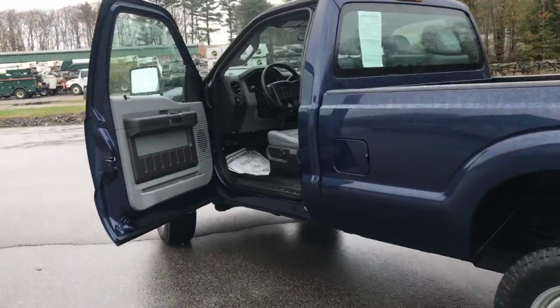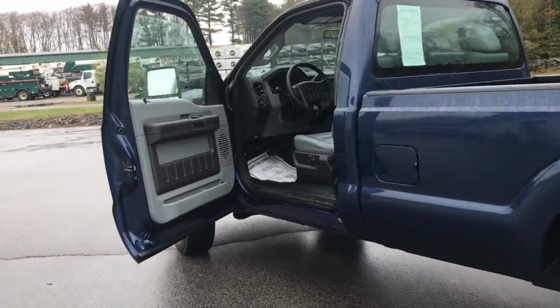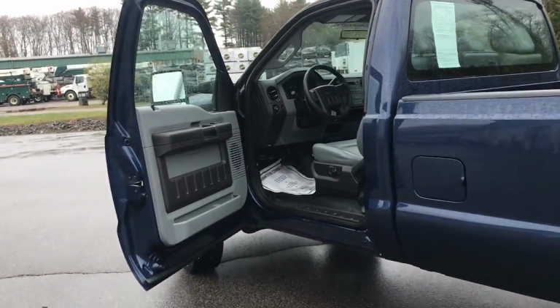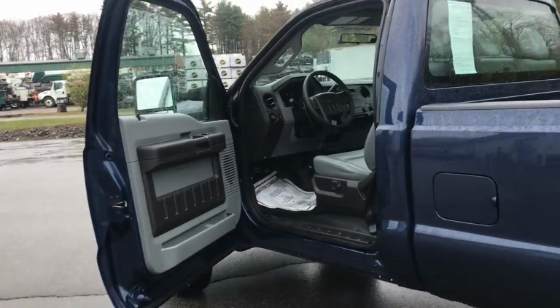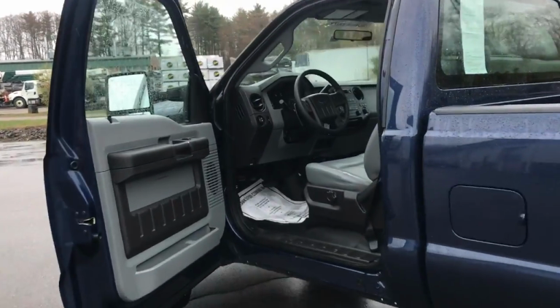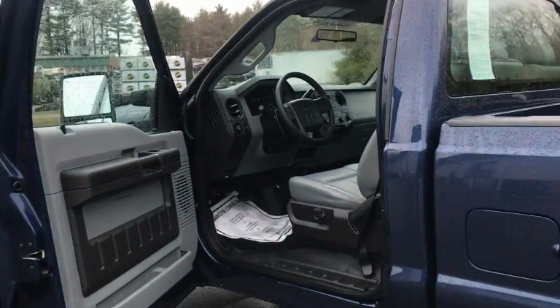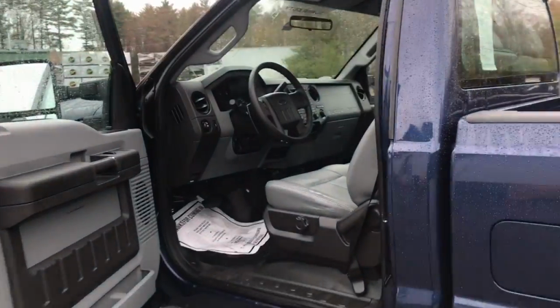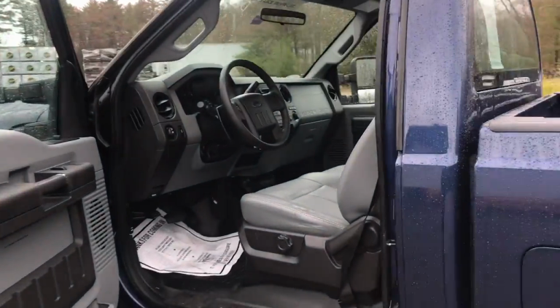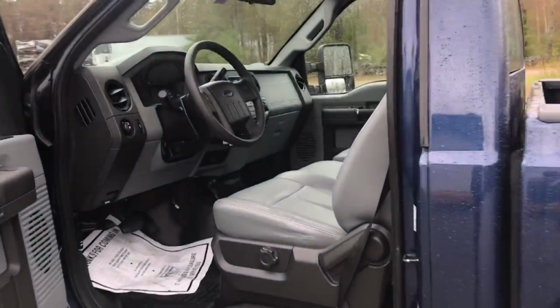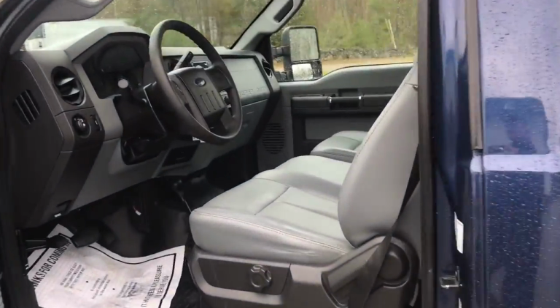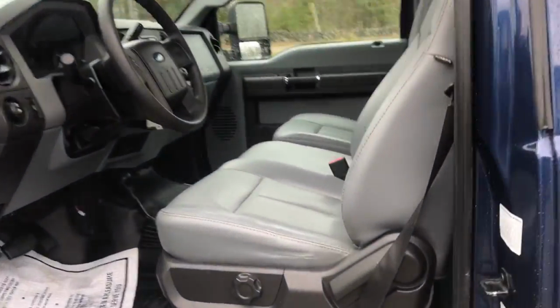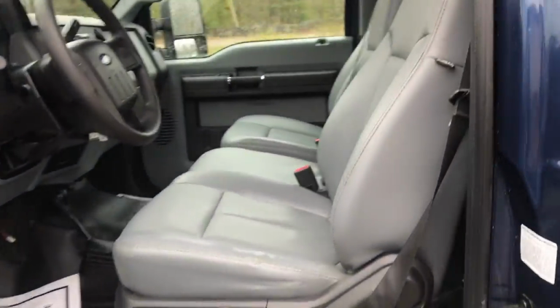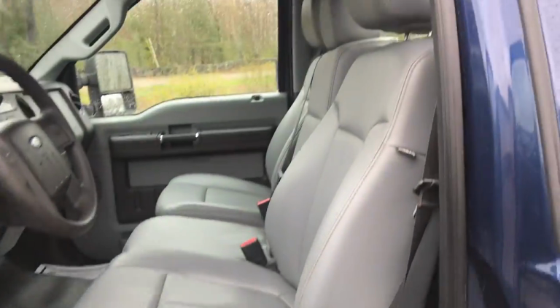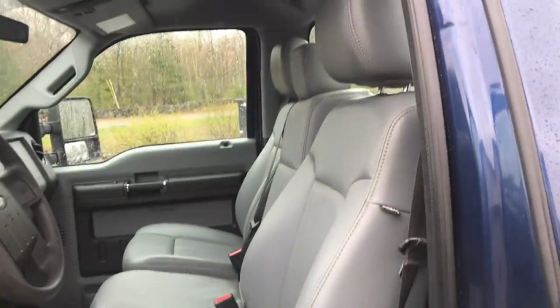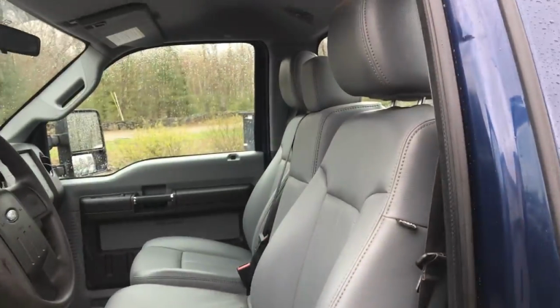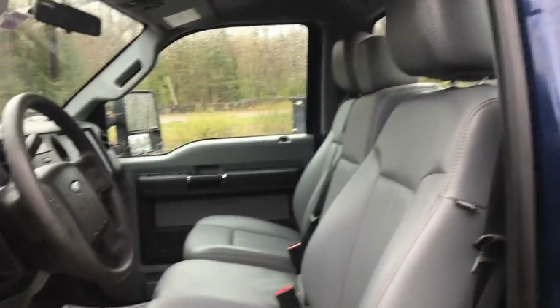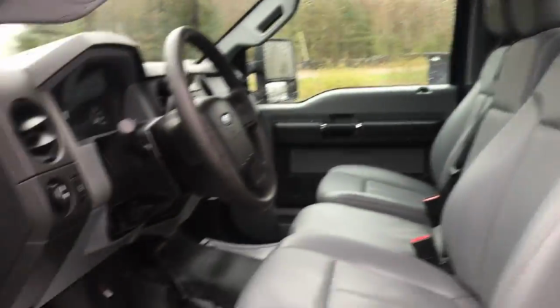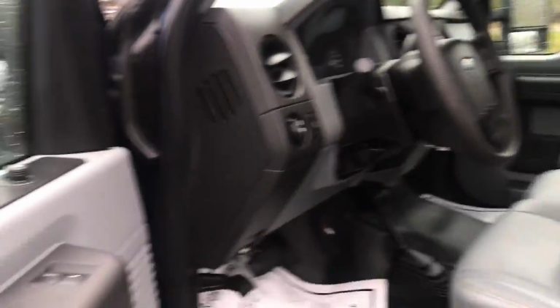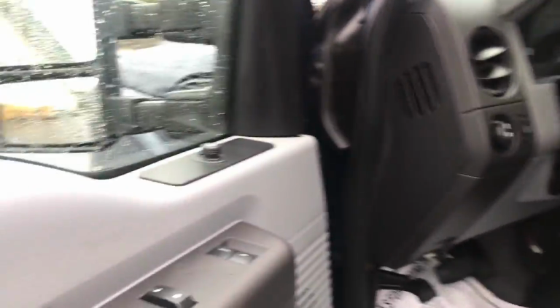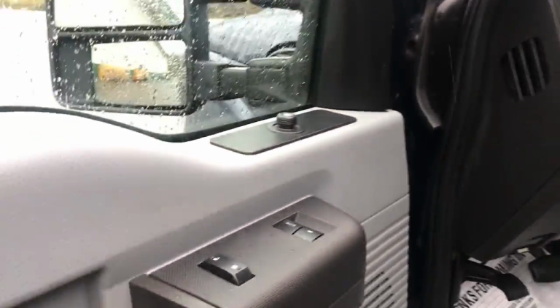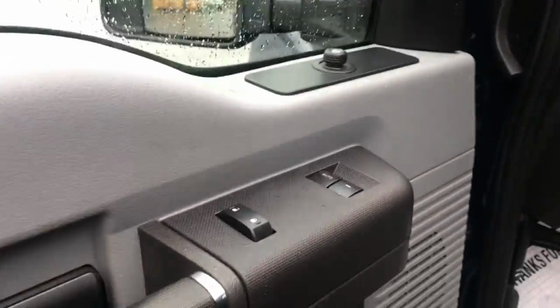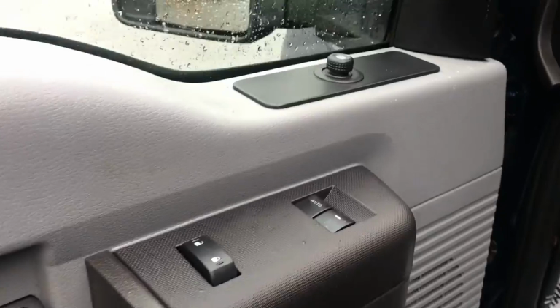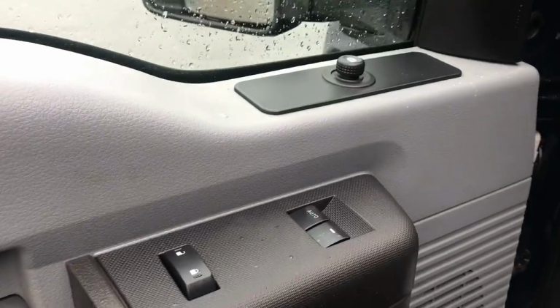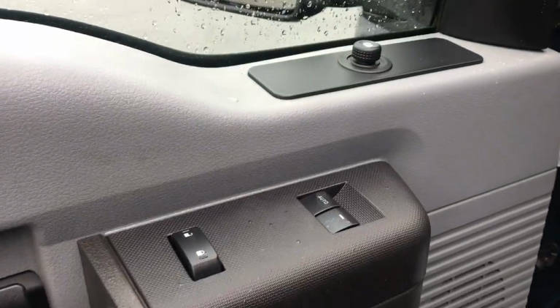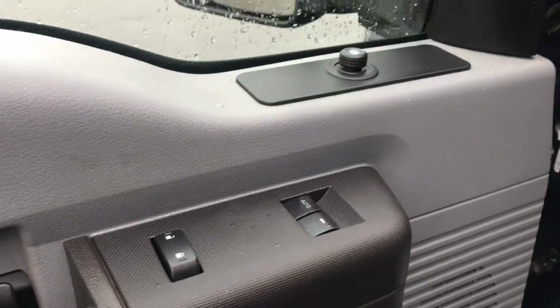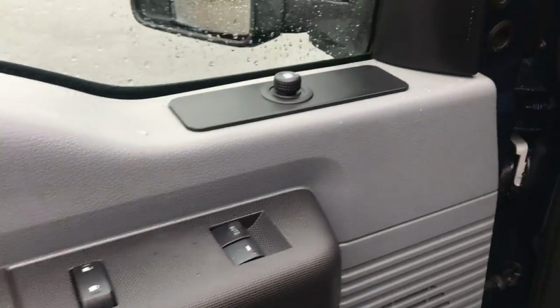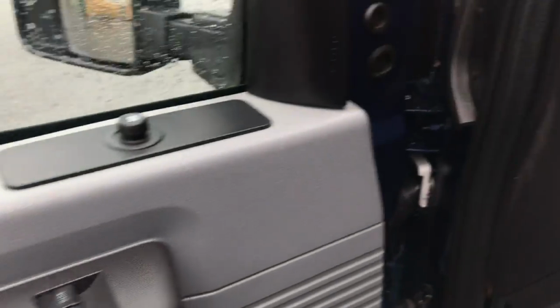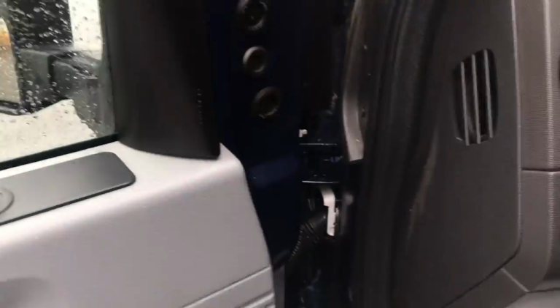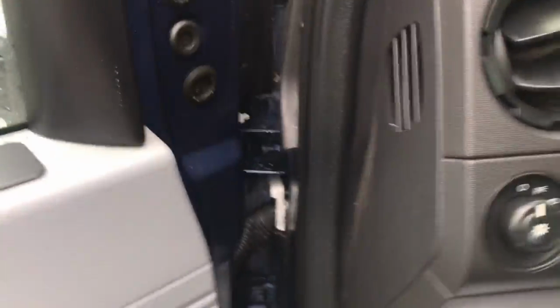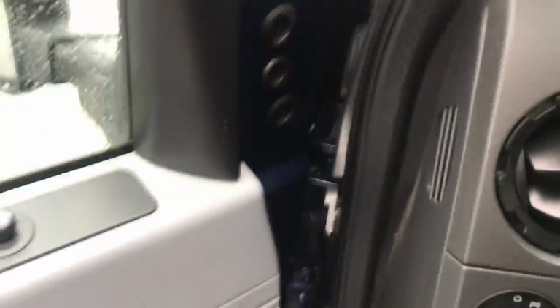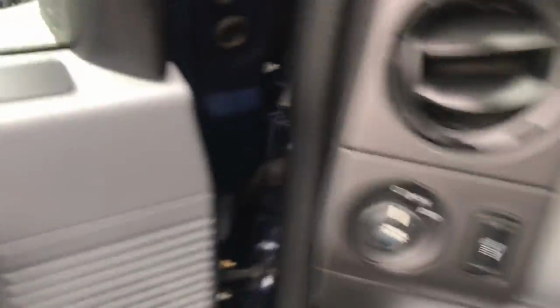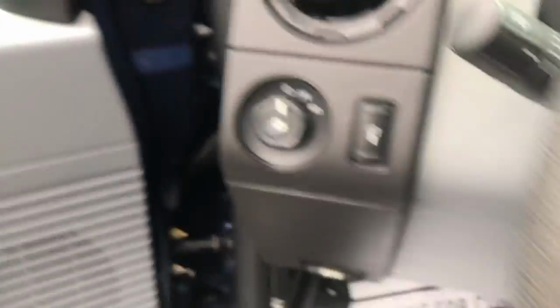Go ahead and take a look at the interior here. Got your light gray vinyl seats, driver door panel. You got your power windows, mirrors, and locks. Step up on inside.